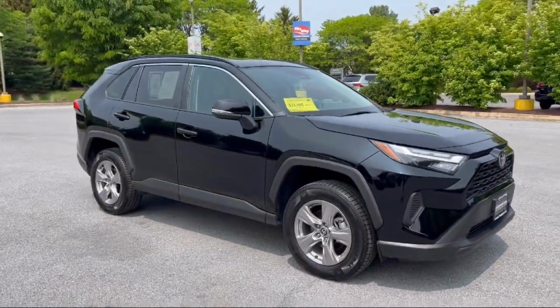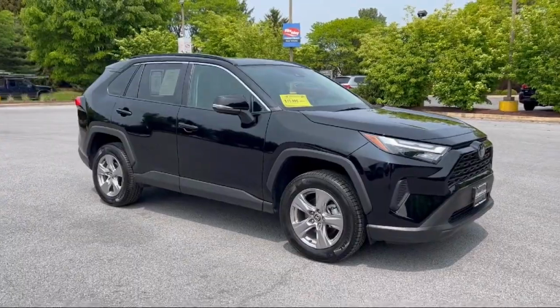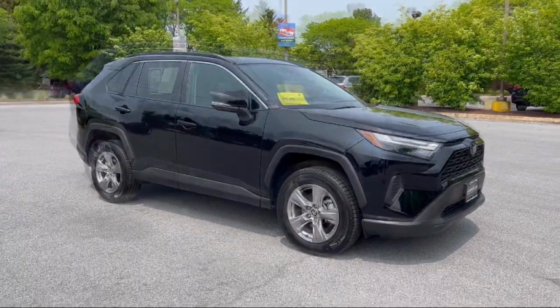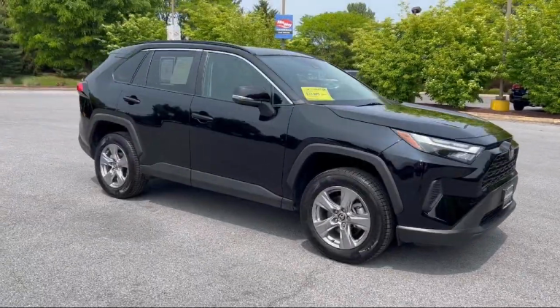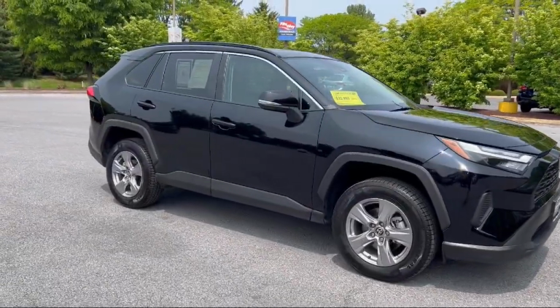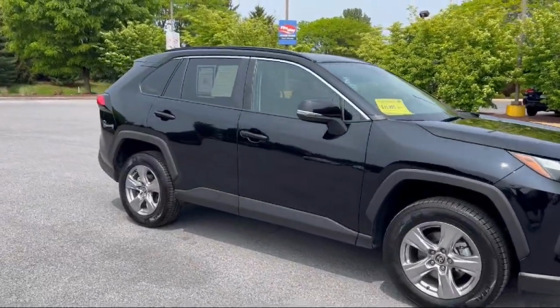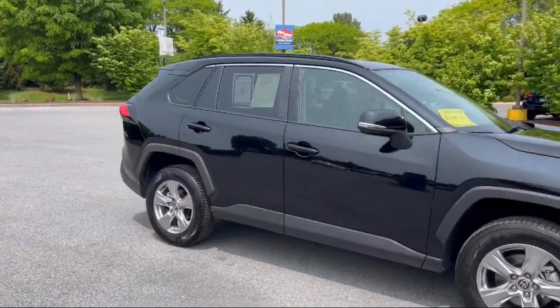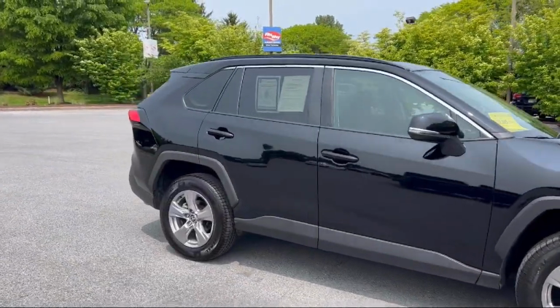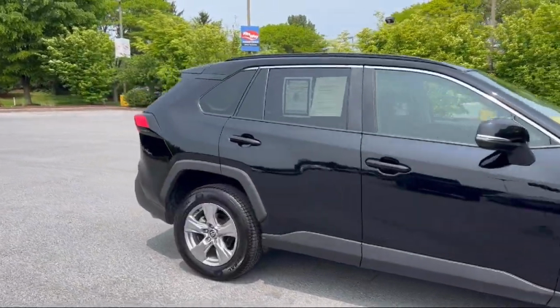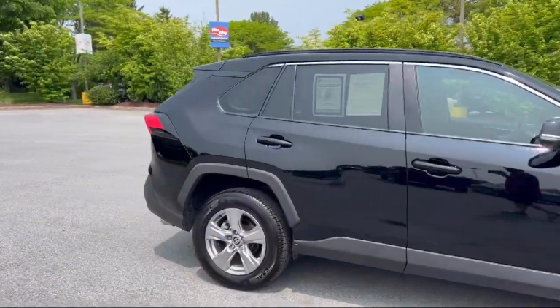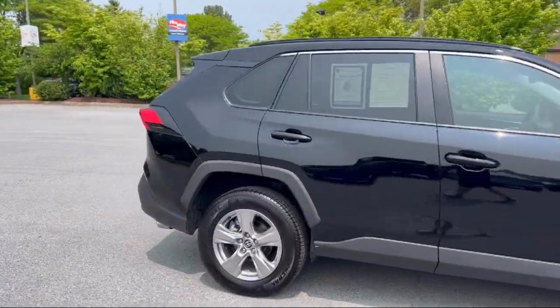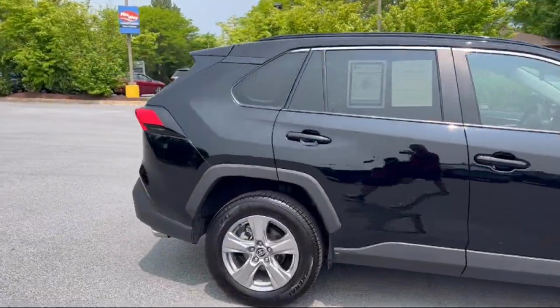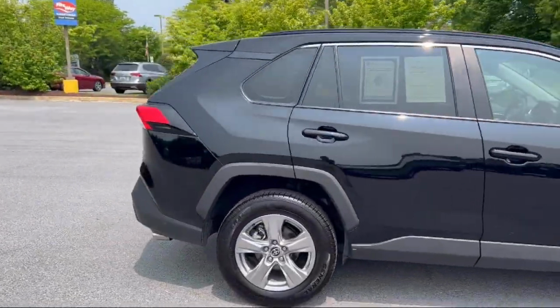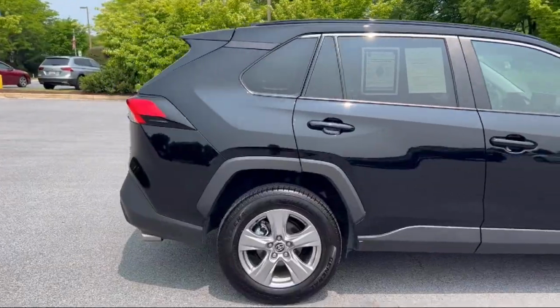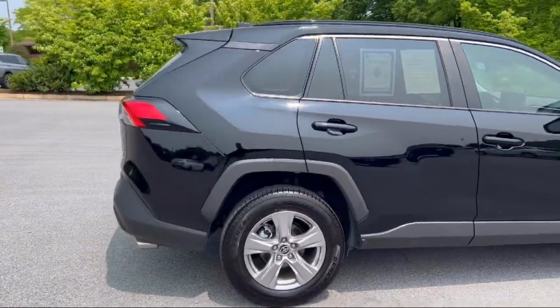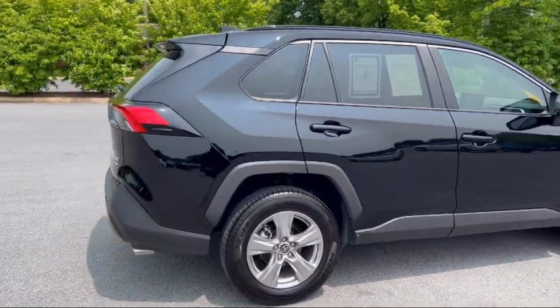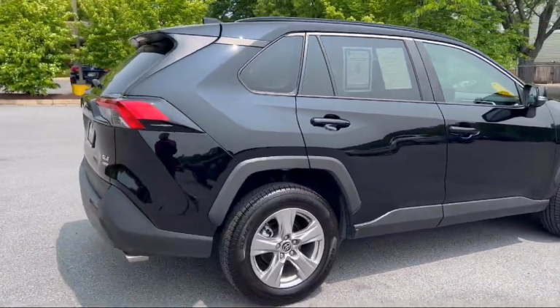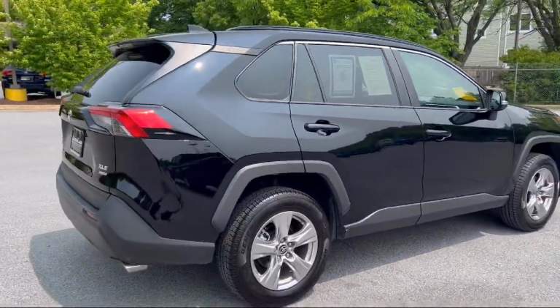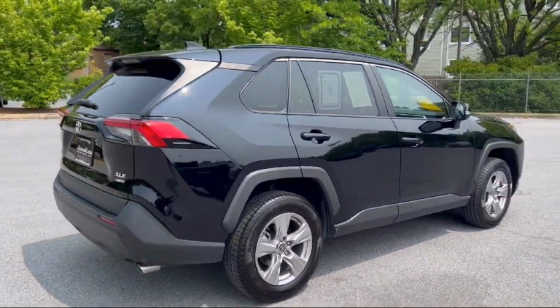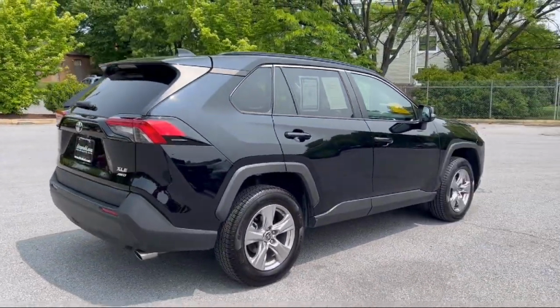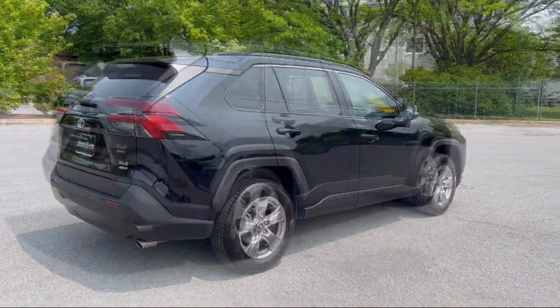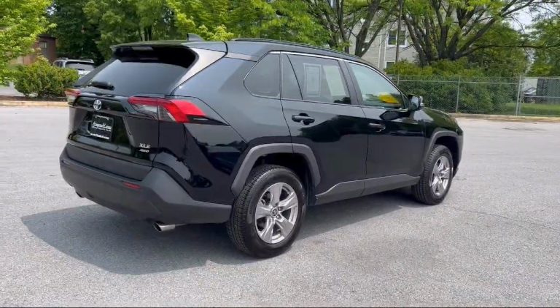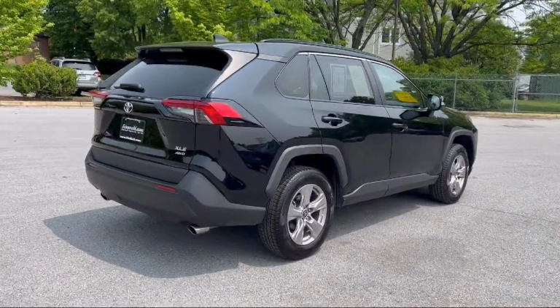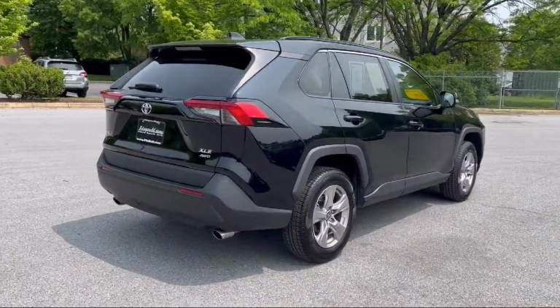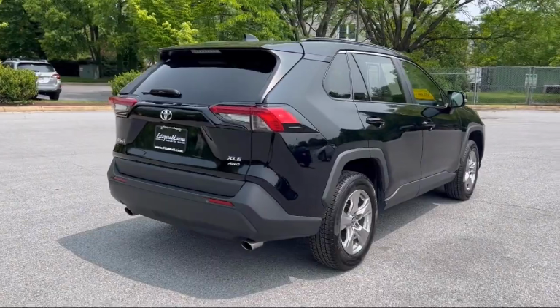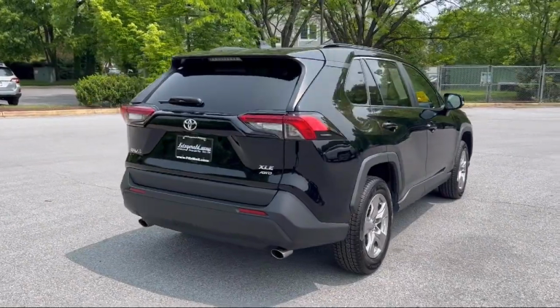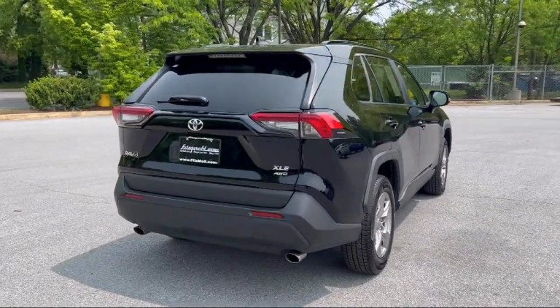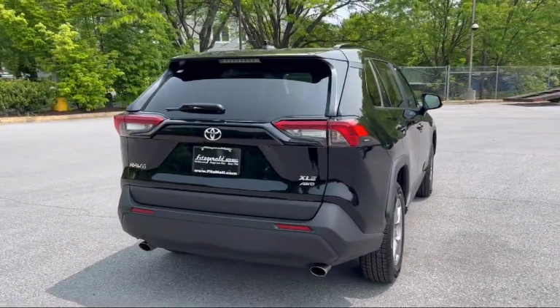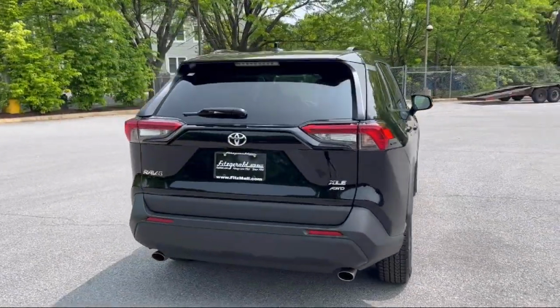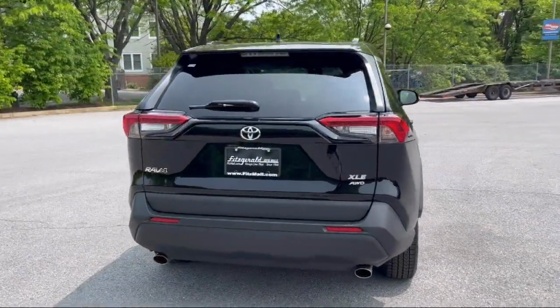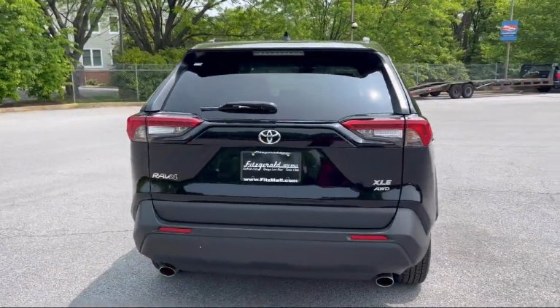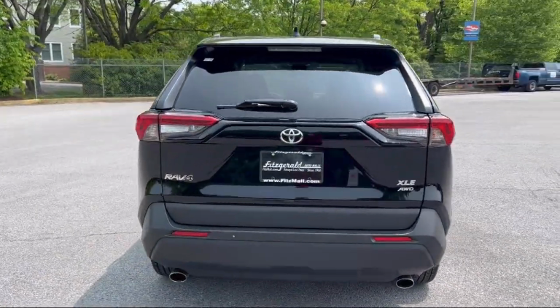It comes equipped with a 6-speaker audio system, moonroof/sunroof with anti-traffic, pre-collision warning system with visual warning, push button start, and power door locks with auto locking.